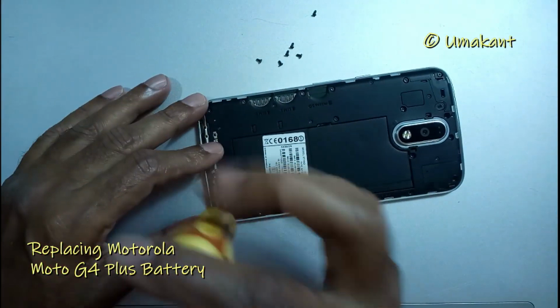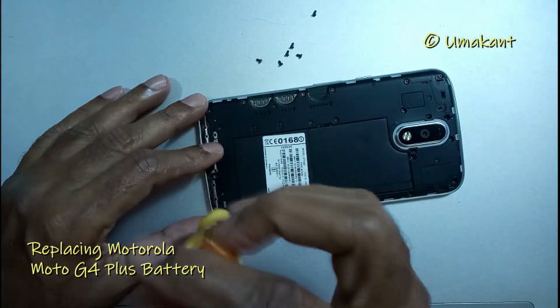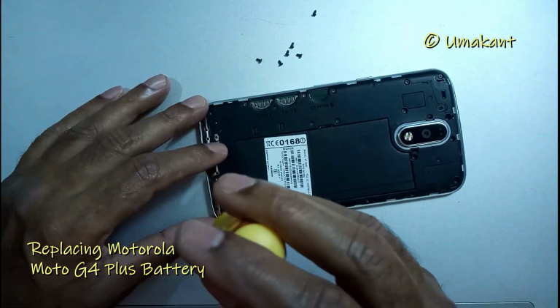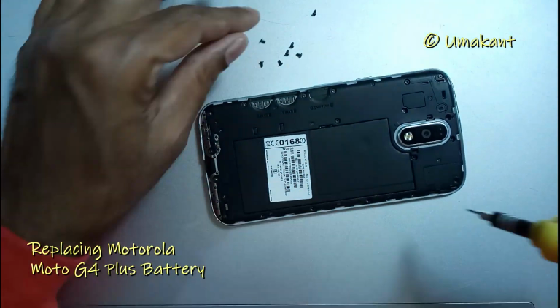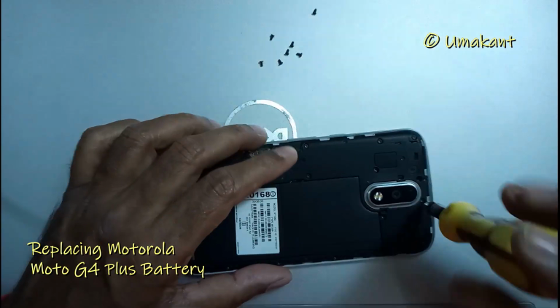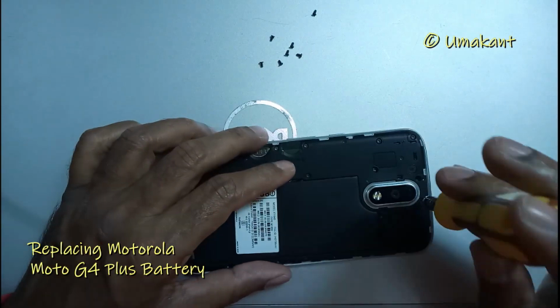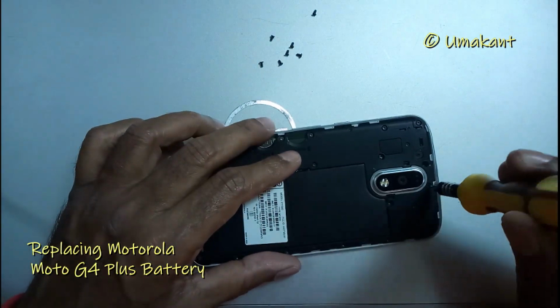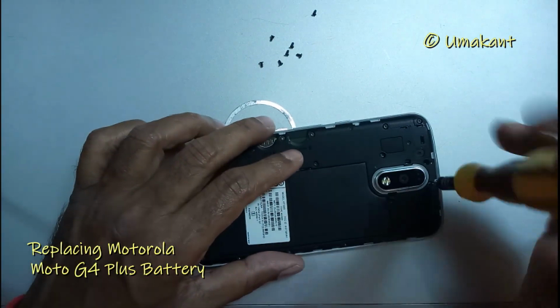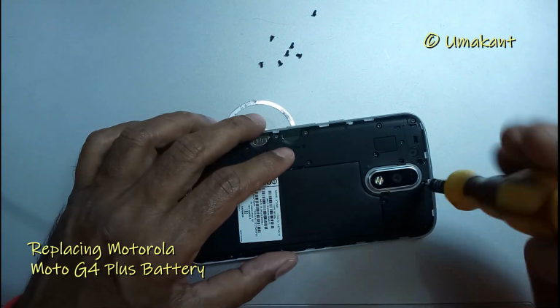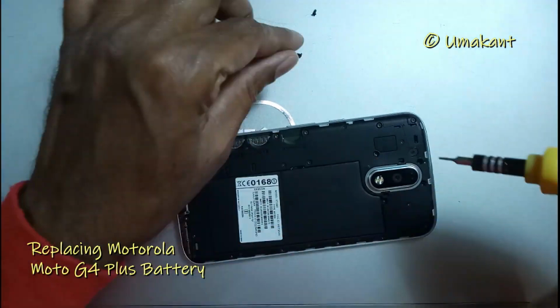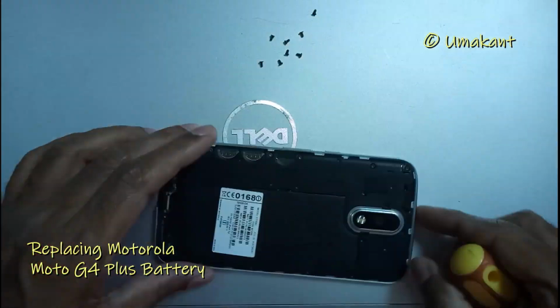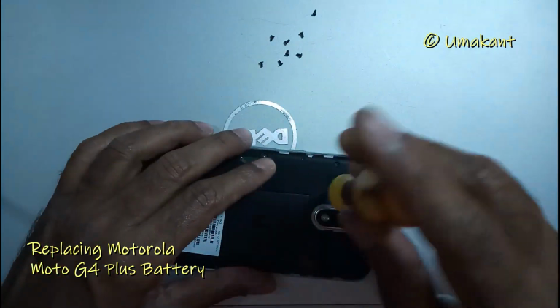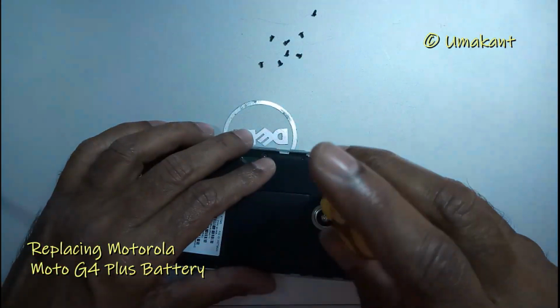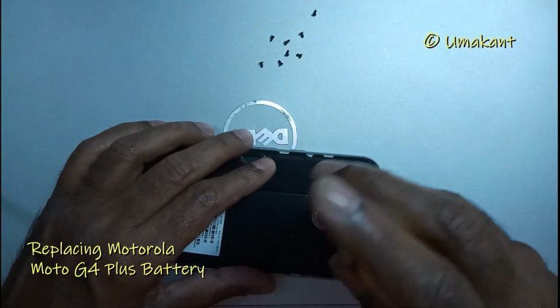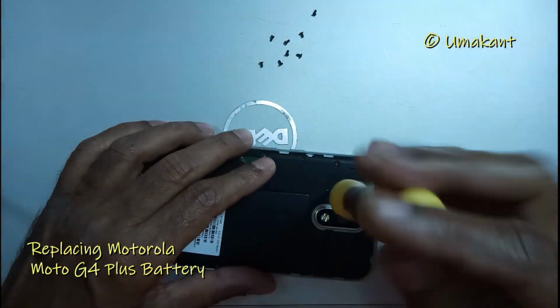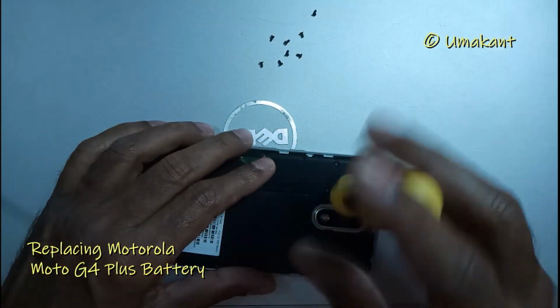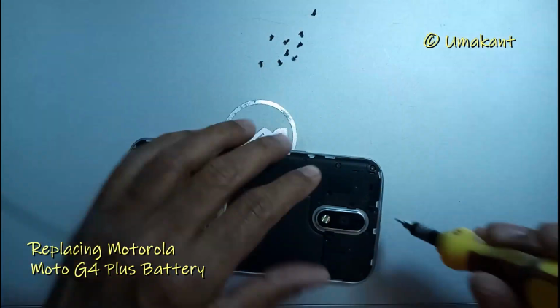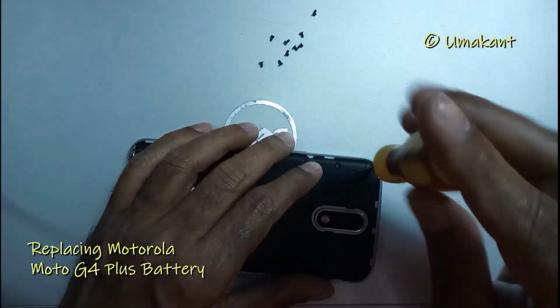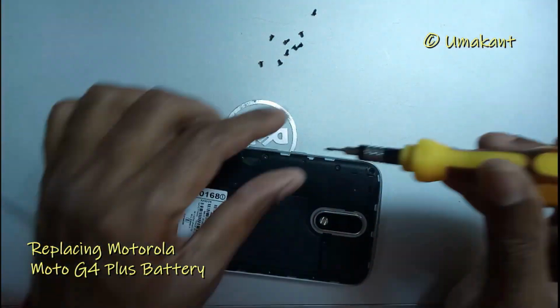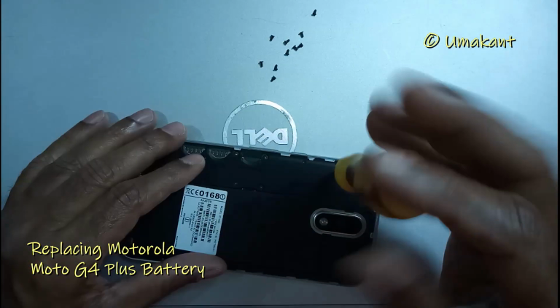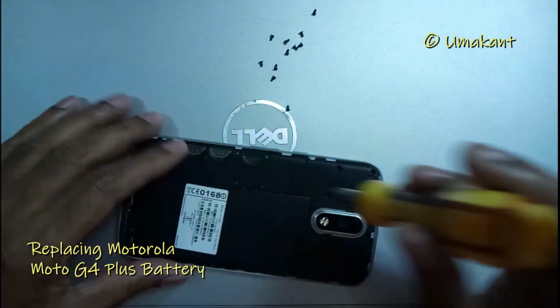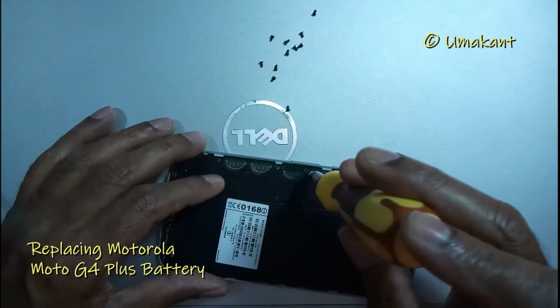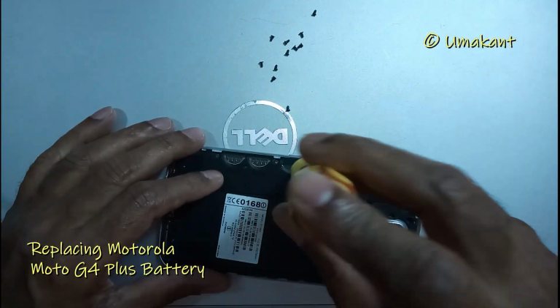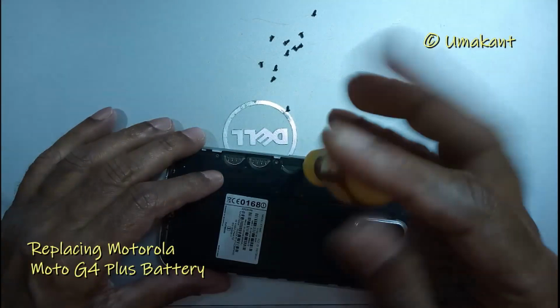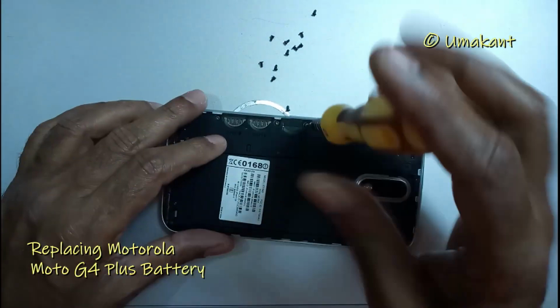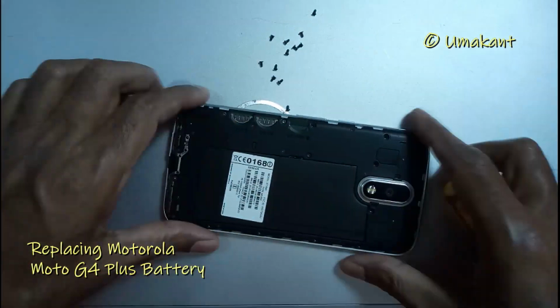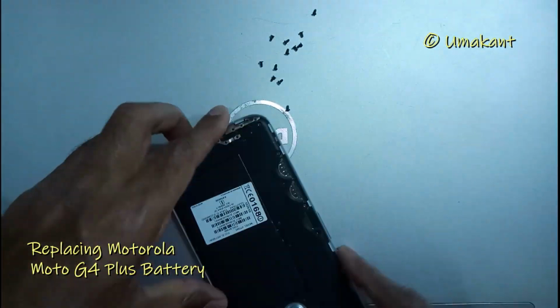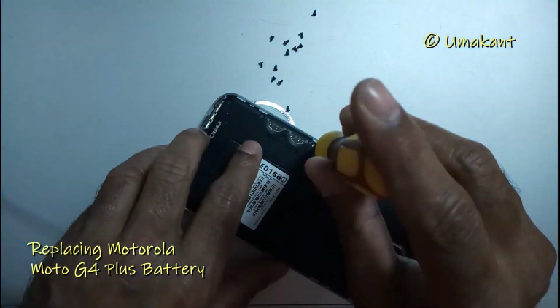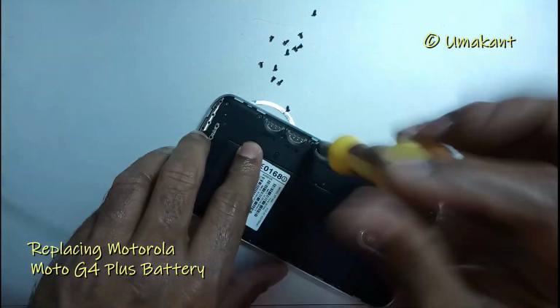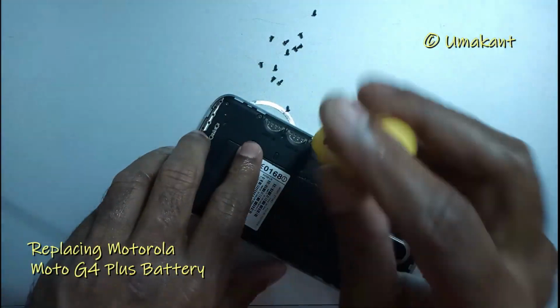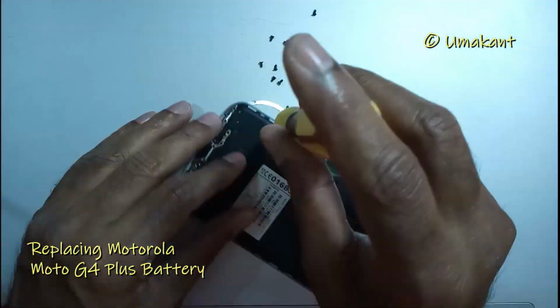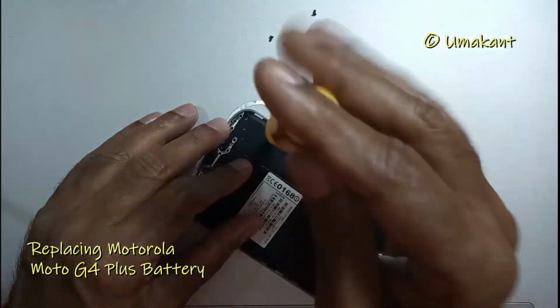Now open all the screws from the back side of the phone. There are altogether 19 screws — remove them all one after the other.